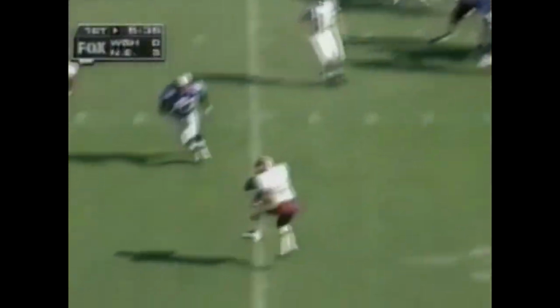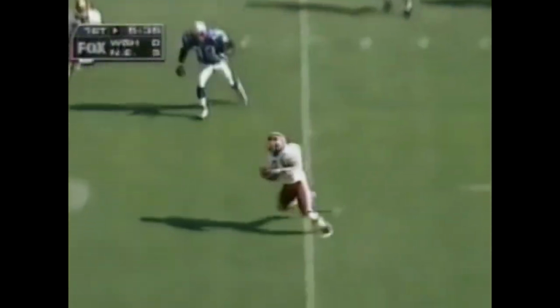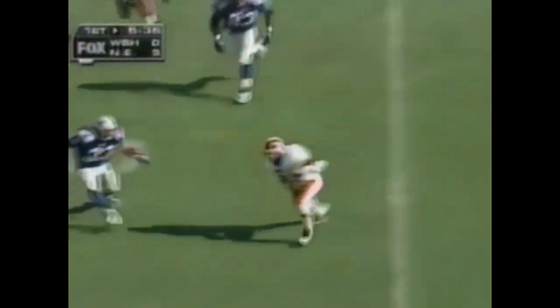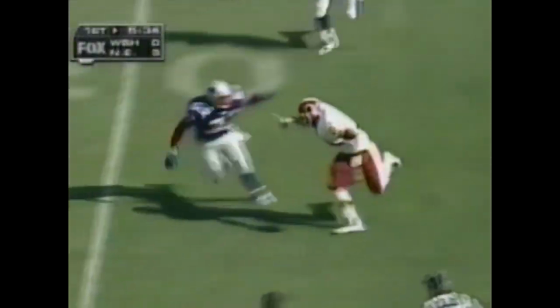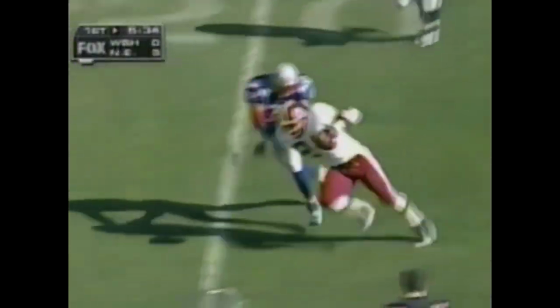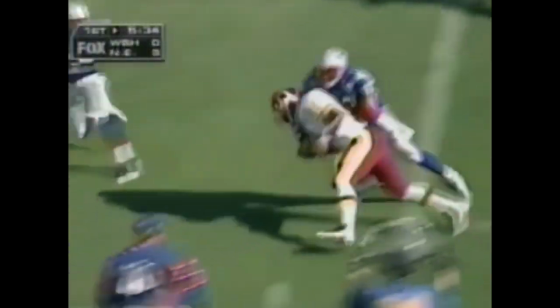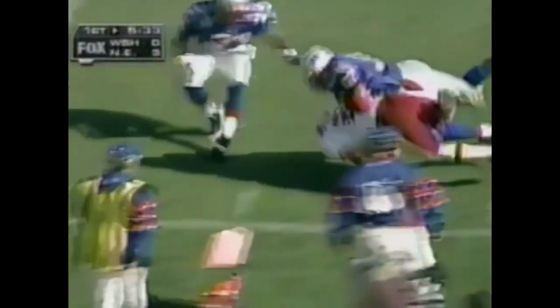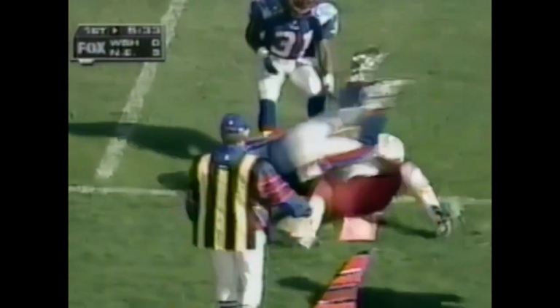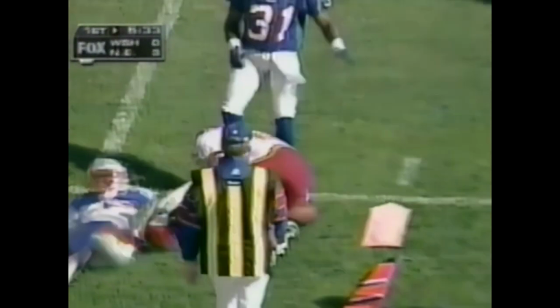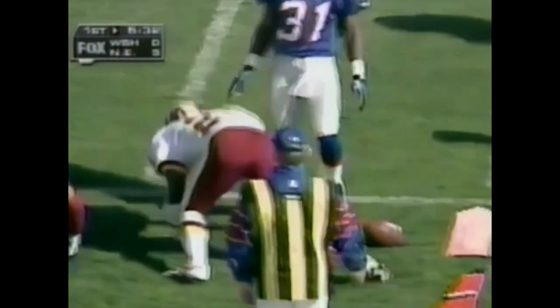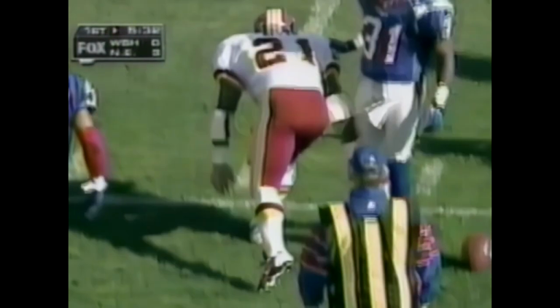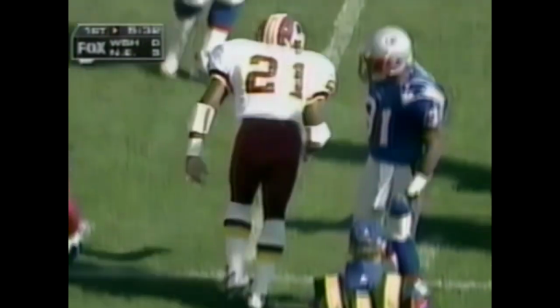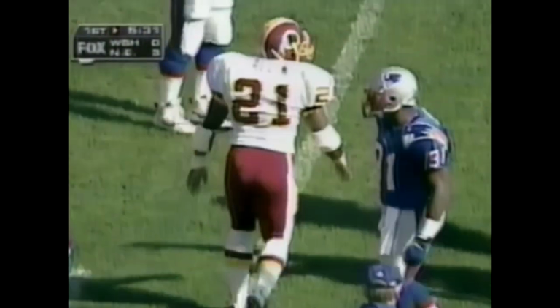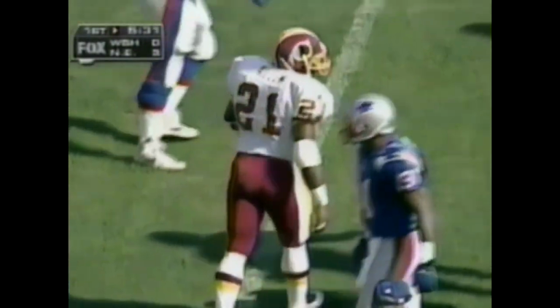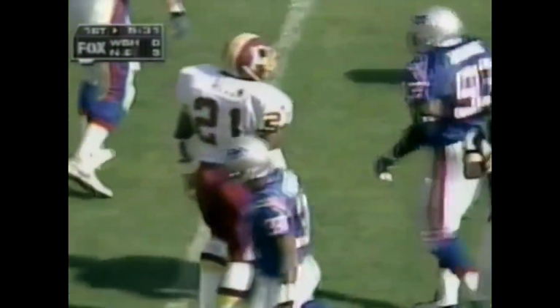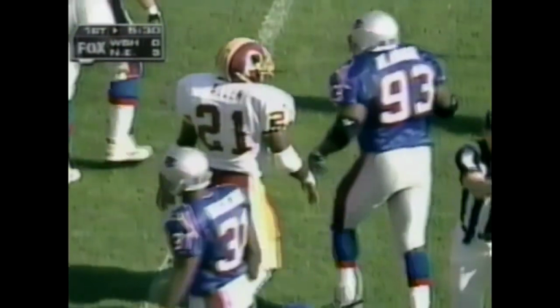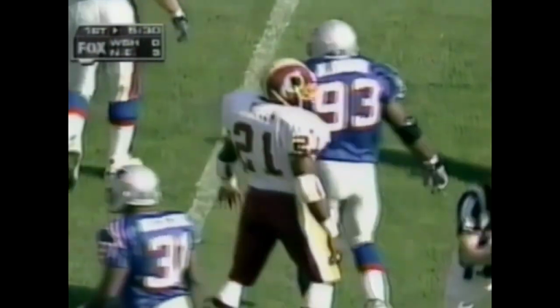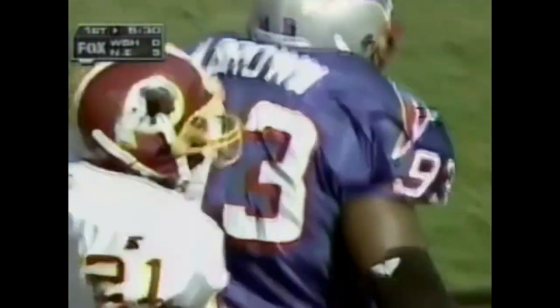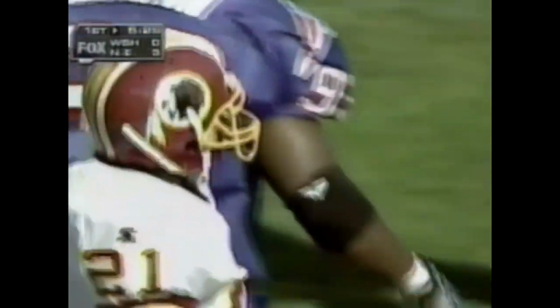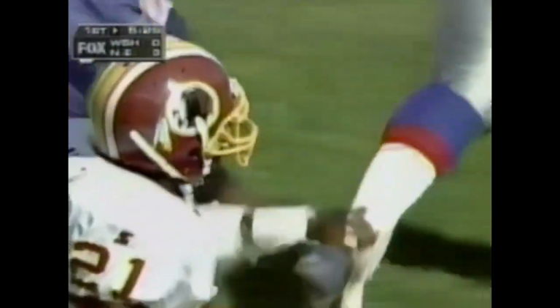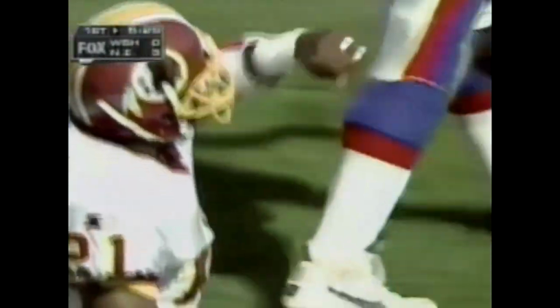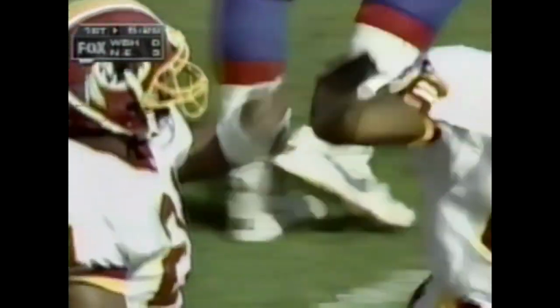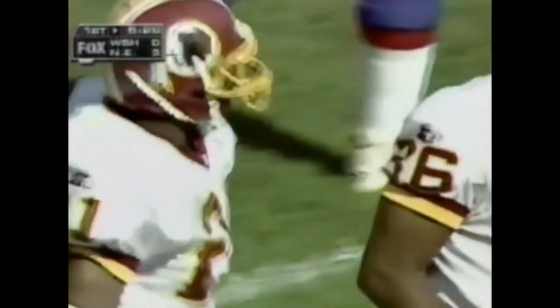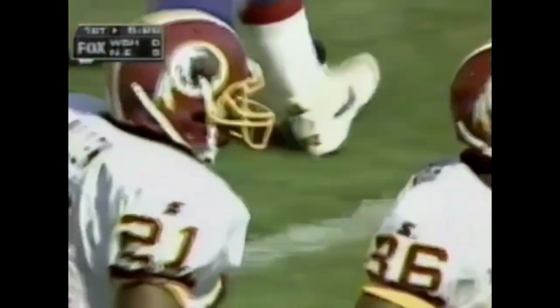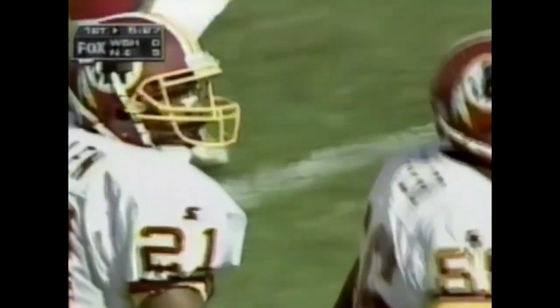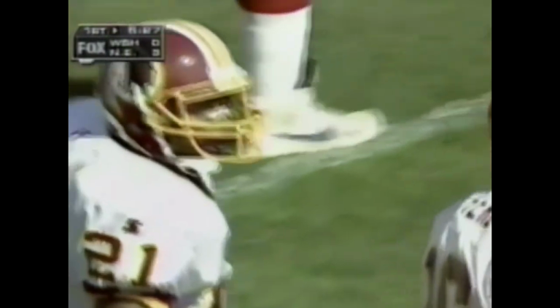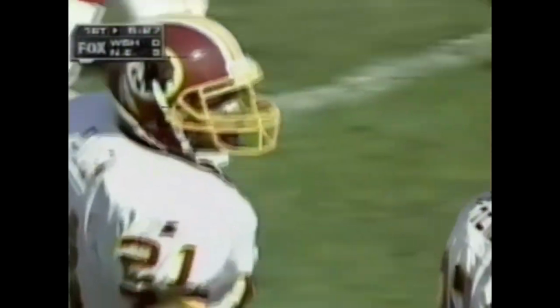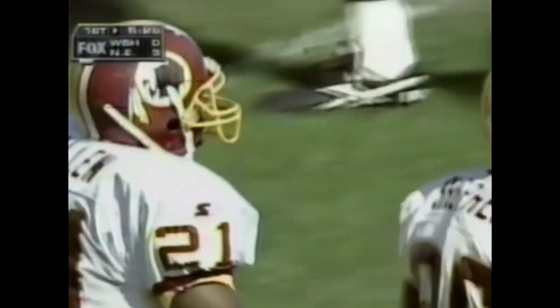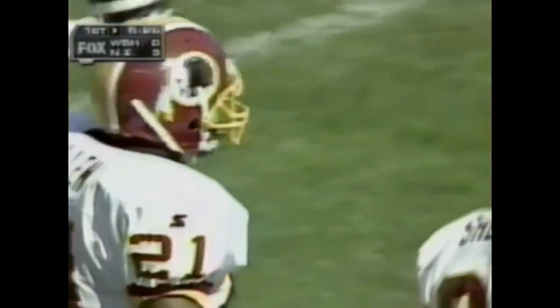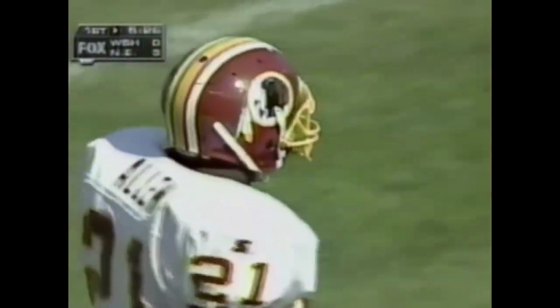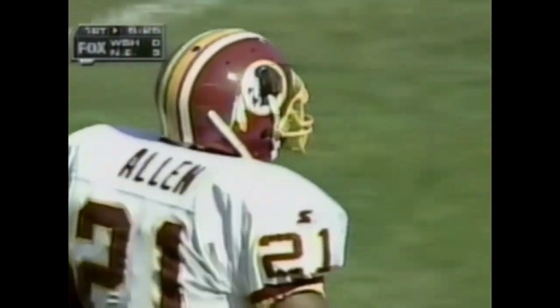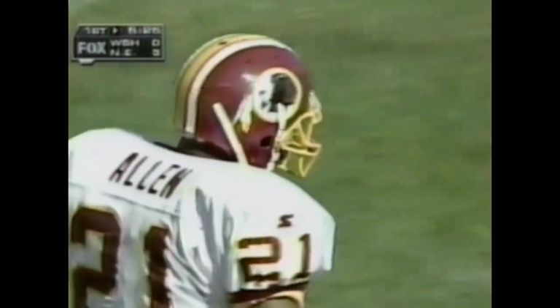First down and 10 by Frerotte — he goes out of the flat, caught by a twisting Terry Allen, and he's close to a first down at the 17-yard line of the New England Patriots. Ushered out of bounds by Willie Clay.